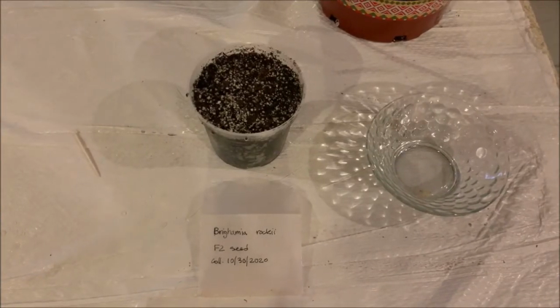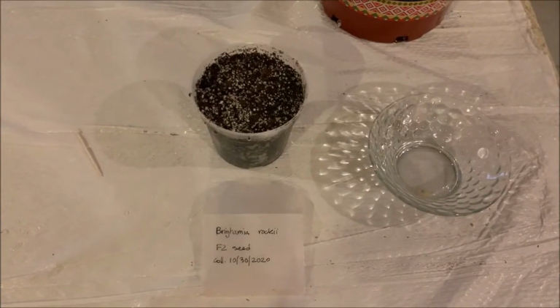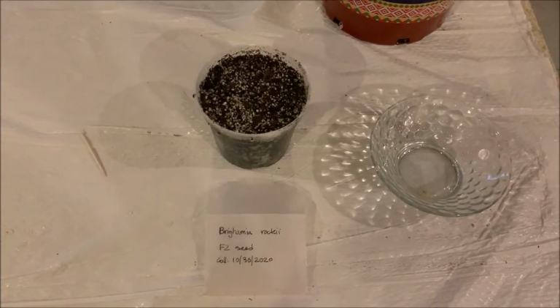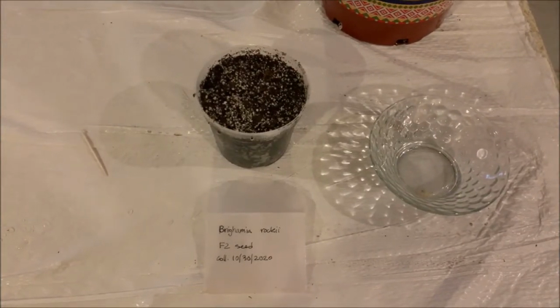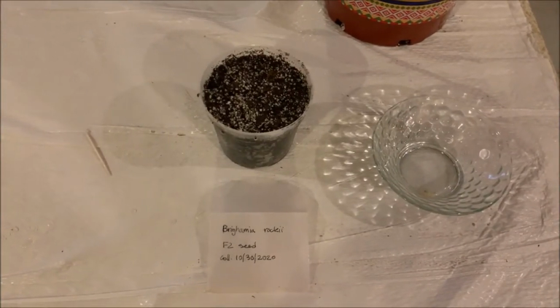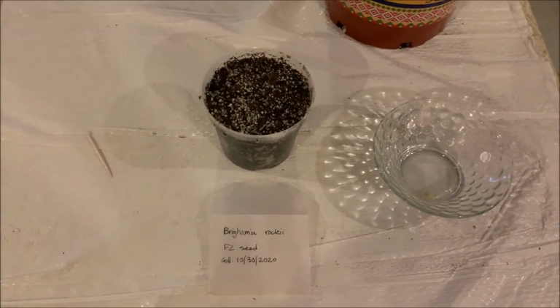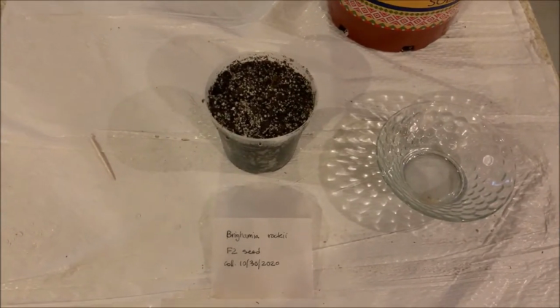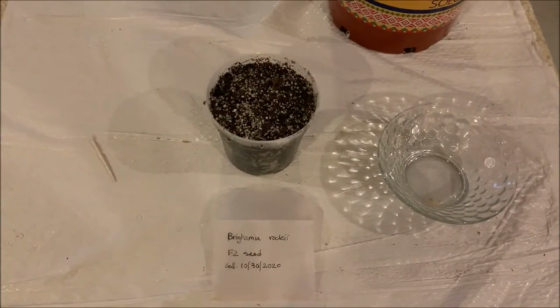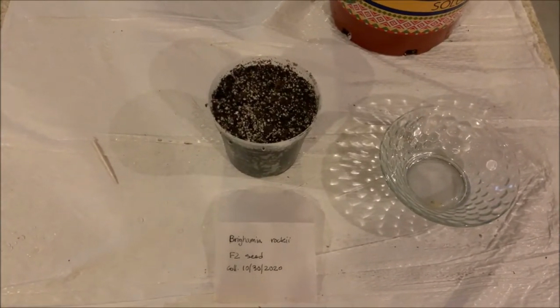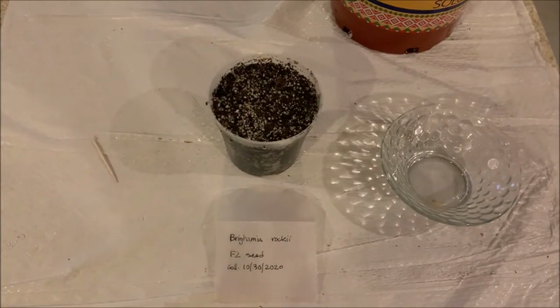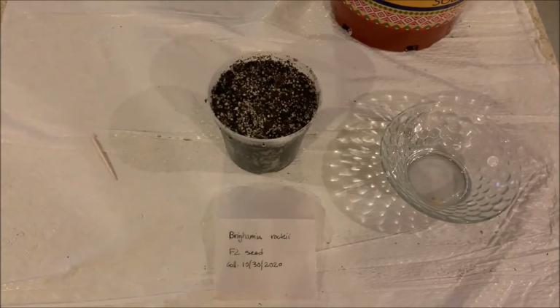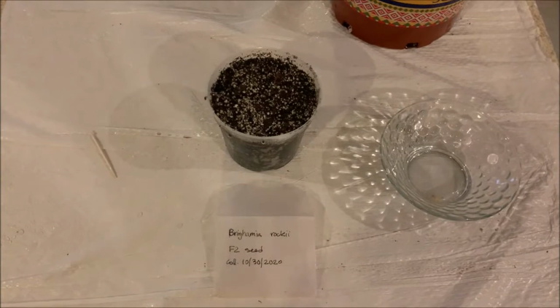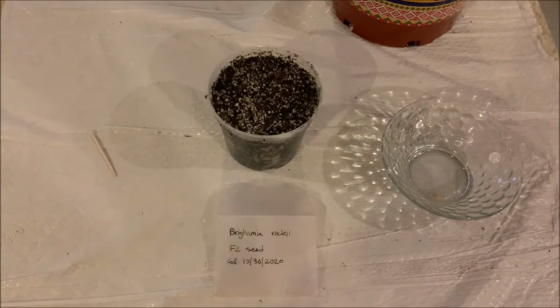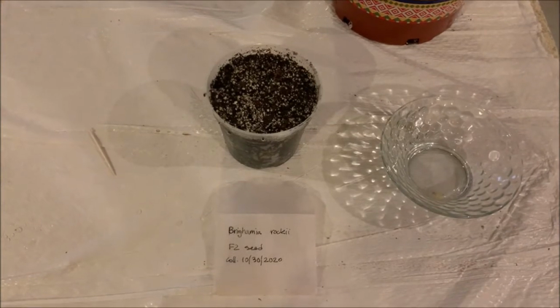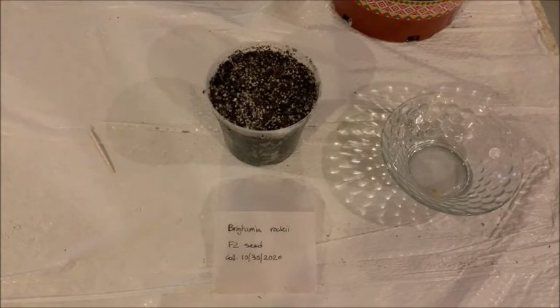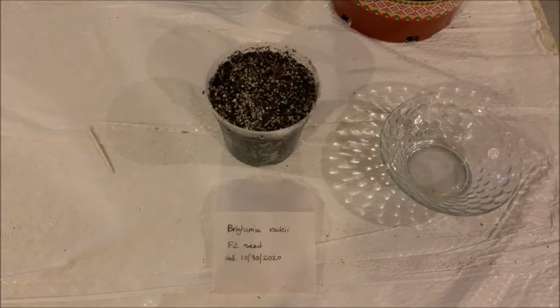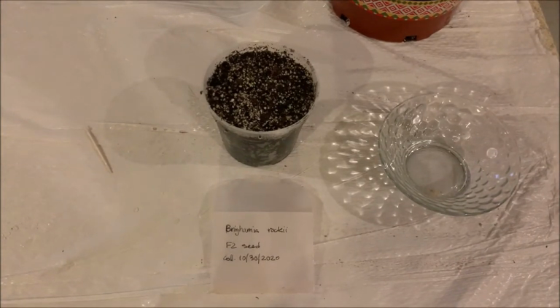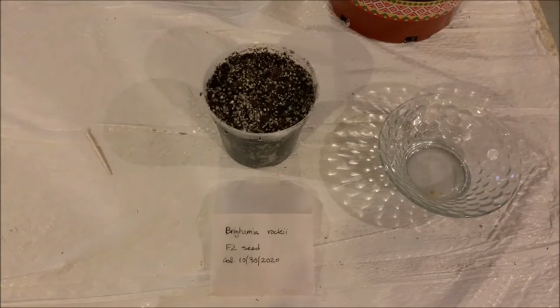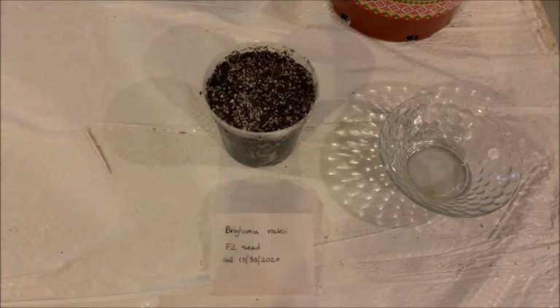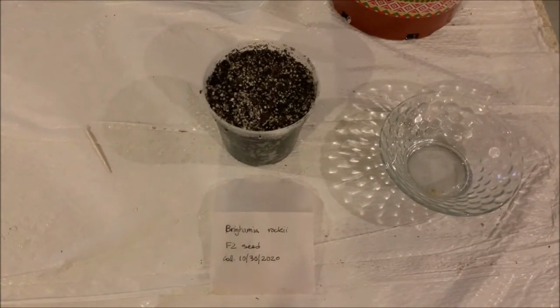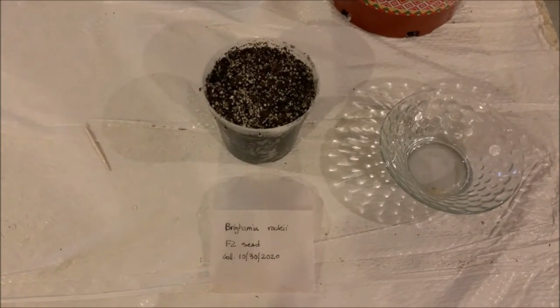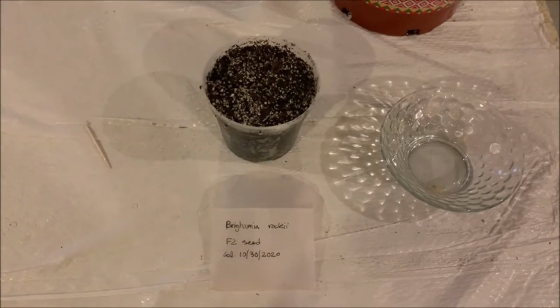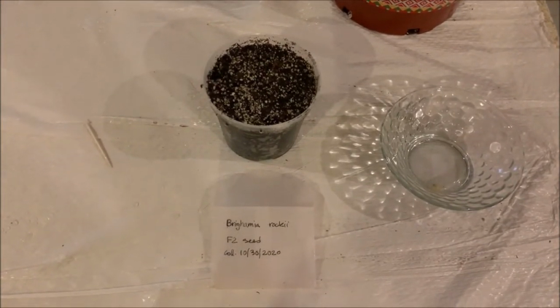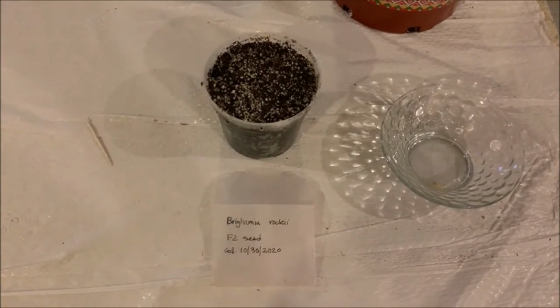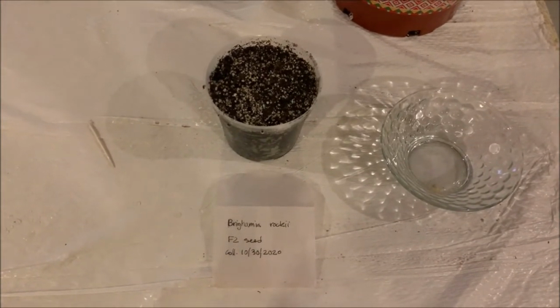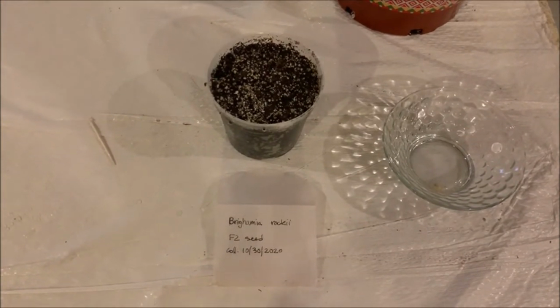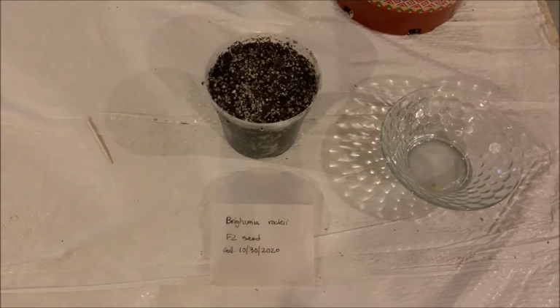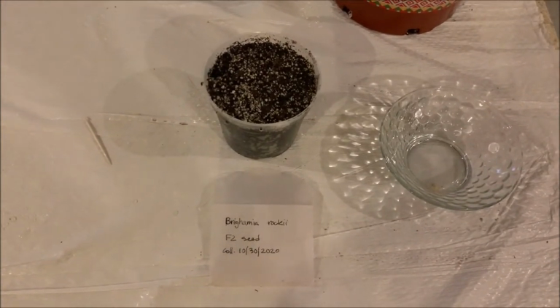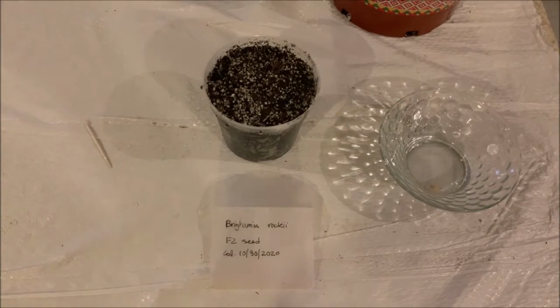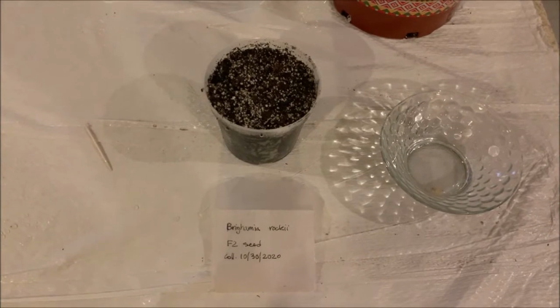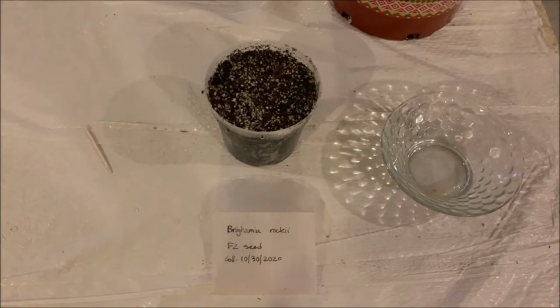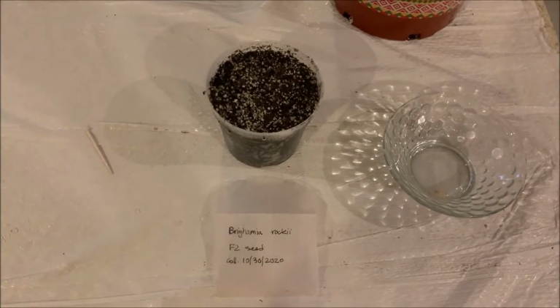Hello, everyone. So in this video, we have a very special plant that we're going to be trying to grow. This one is known as Brighamia rockii. This was given to me by a friend from Hawaii.